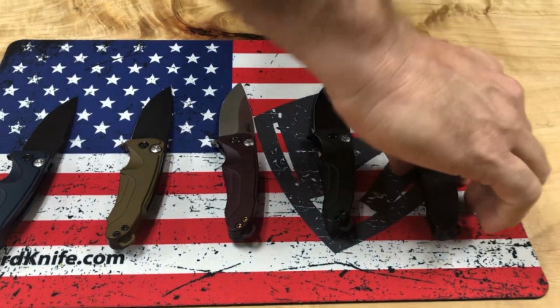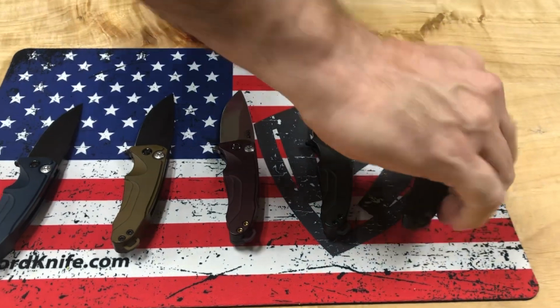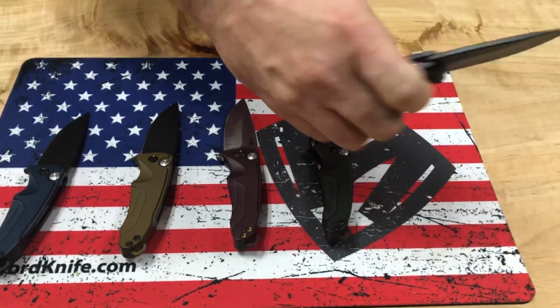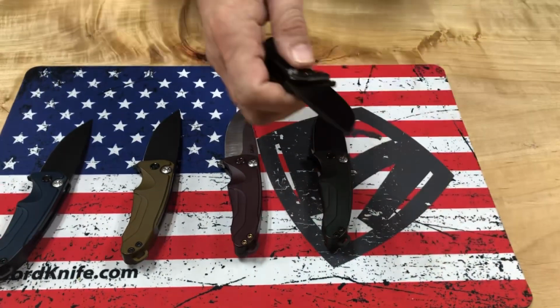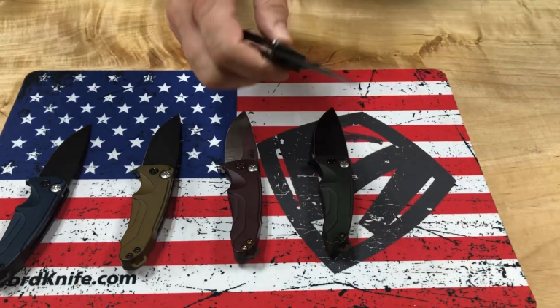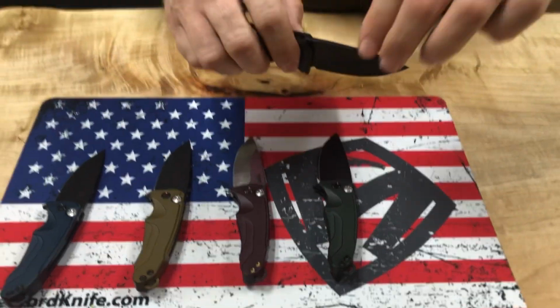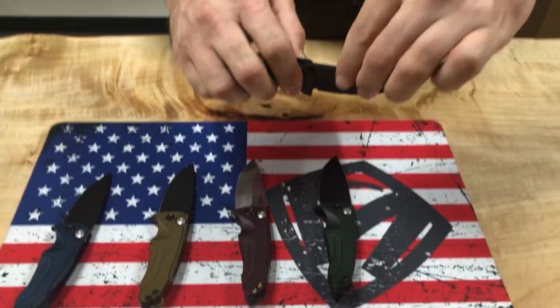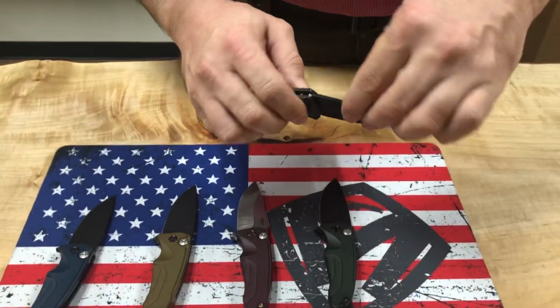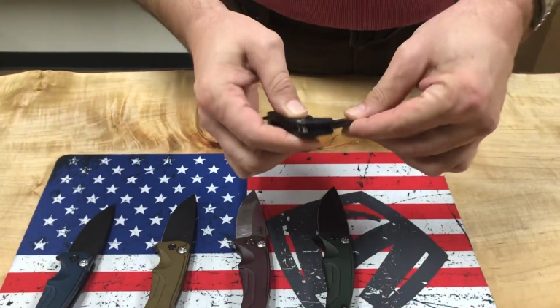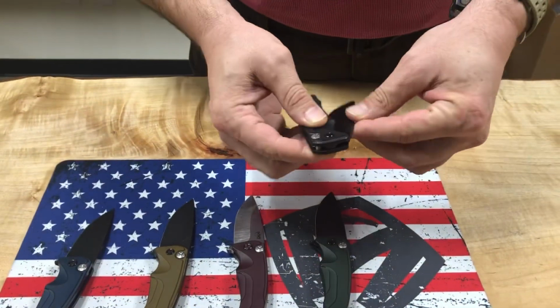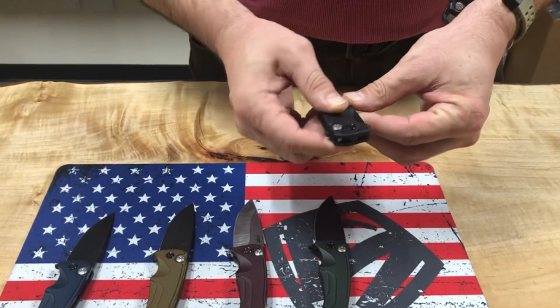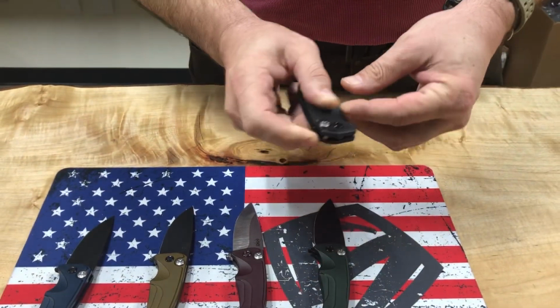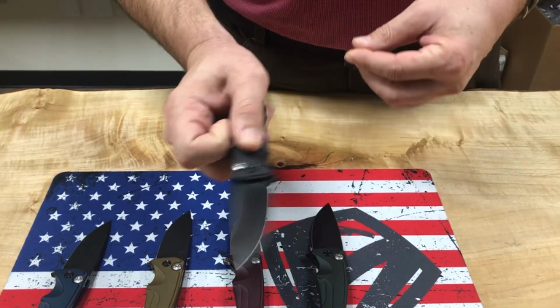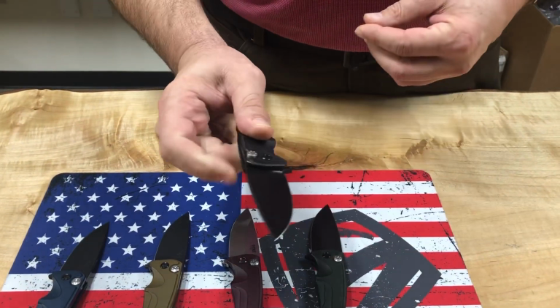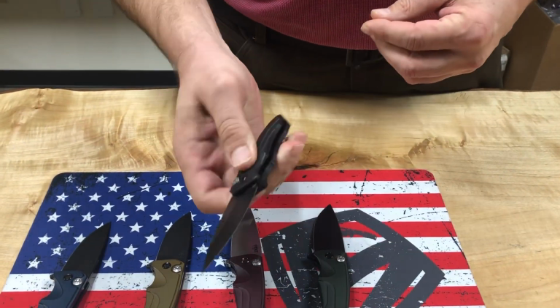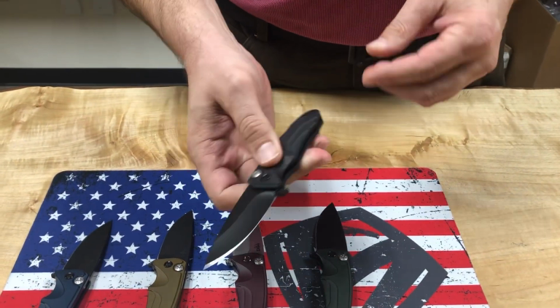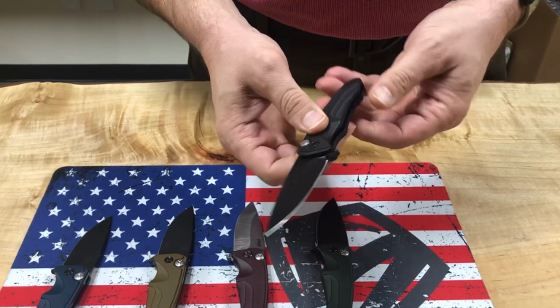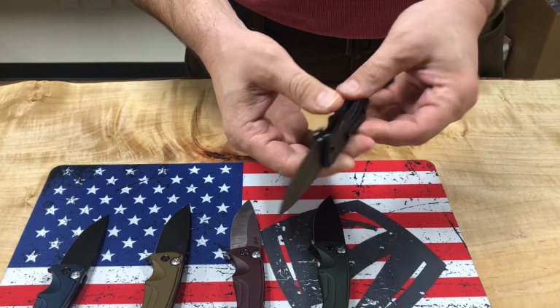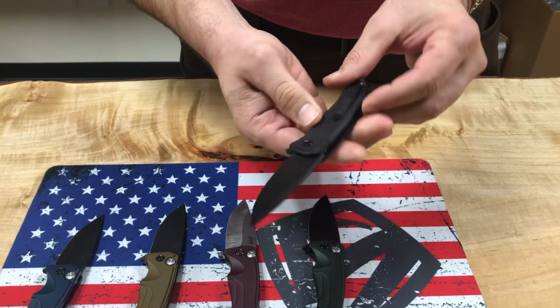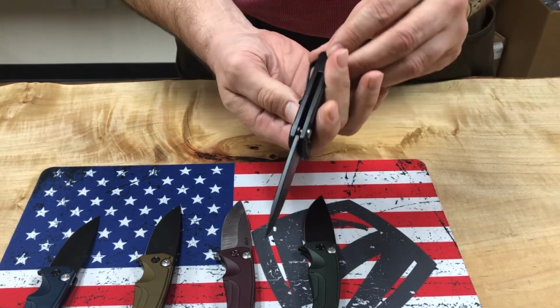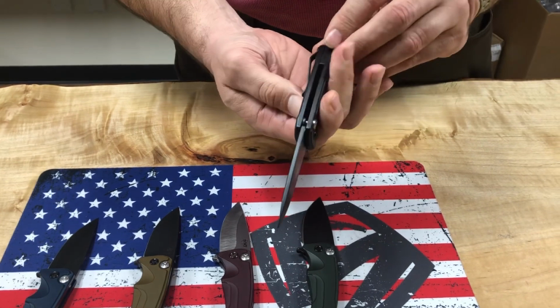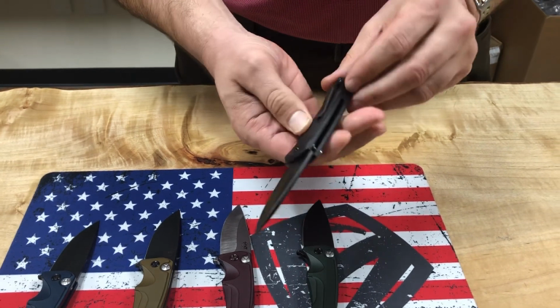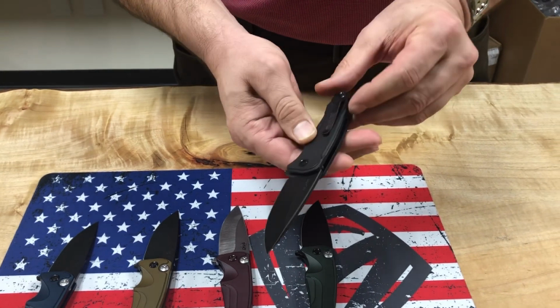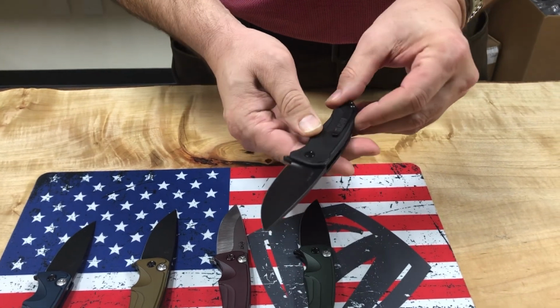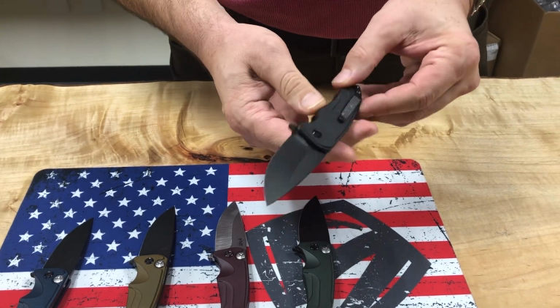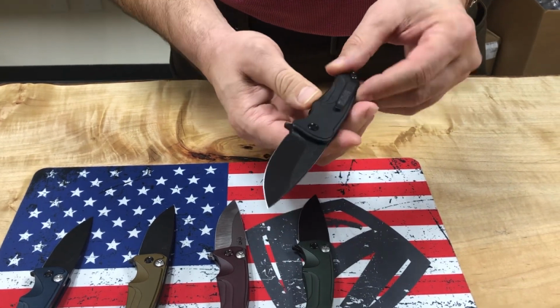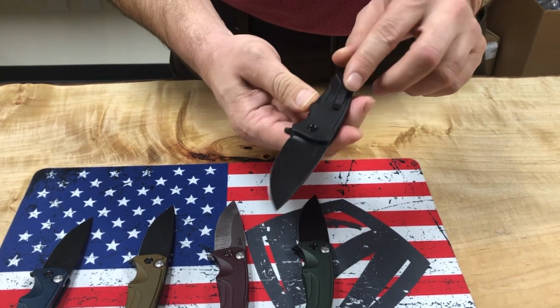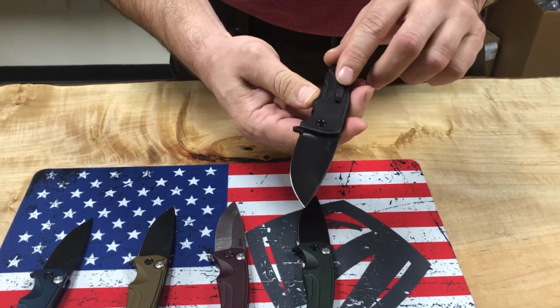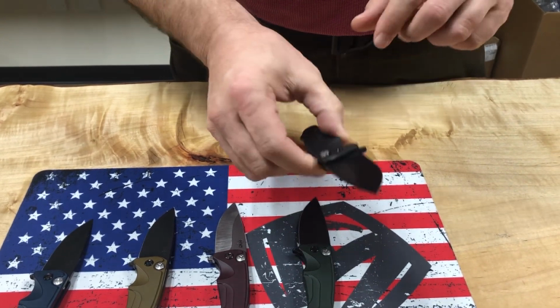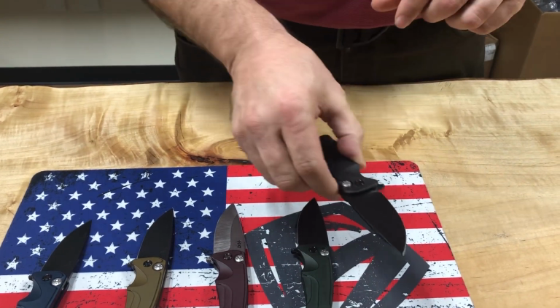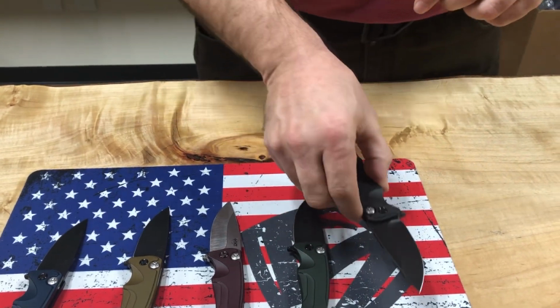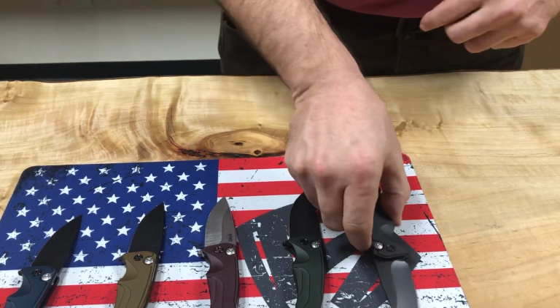First here is black aluminum. These are S45VN with PVD hardware, PVD backstrap, and PVD clip. Pretty standard.